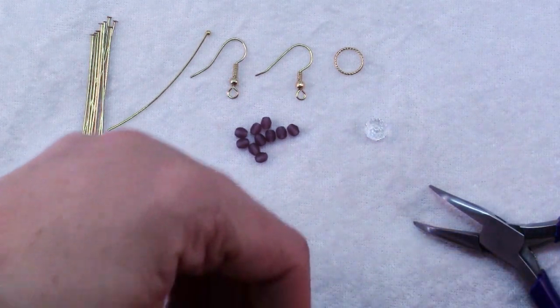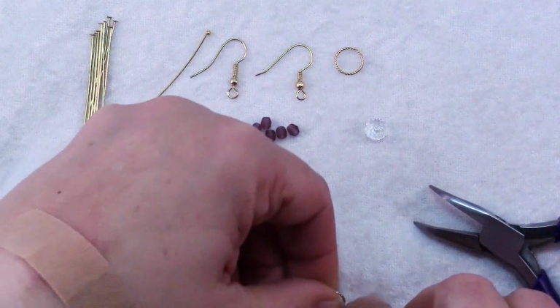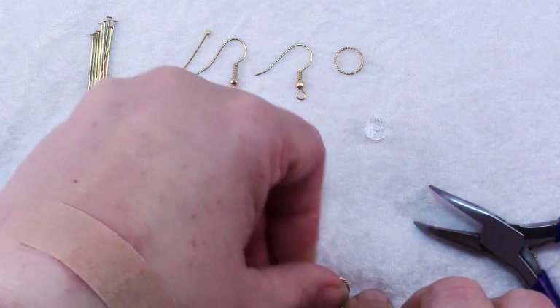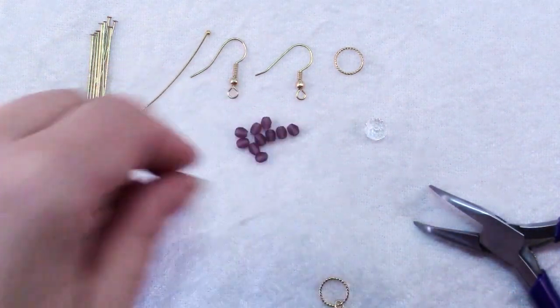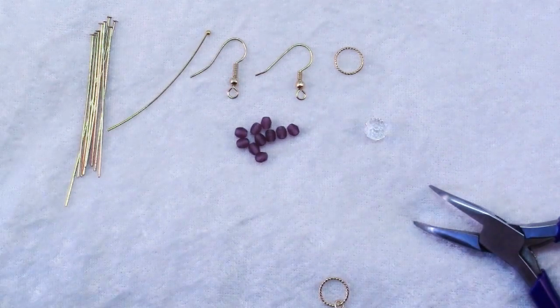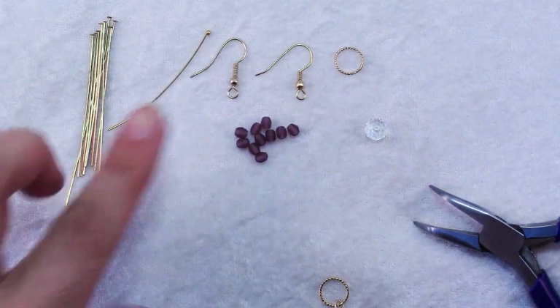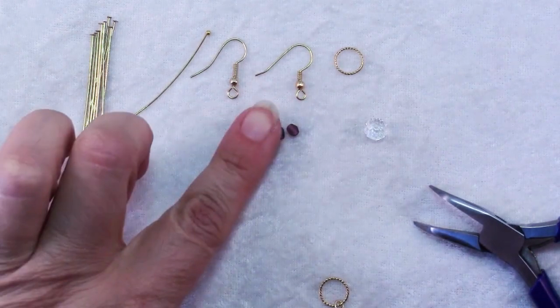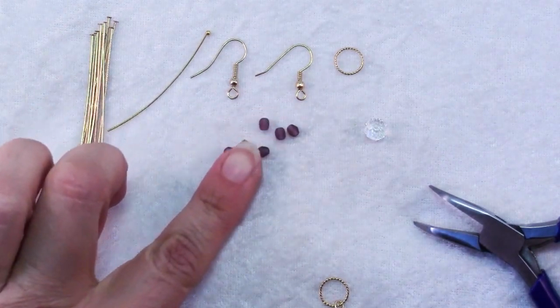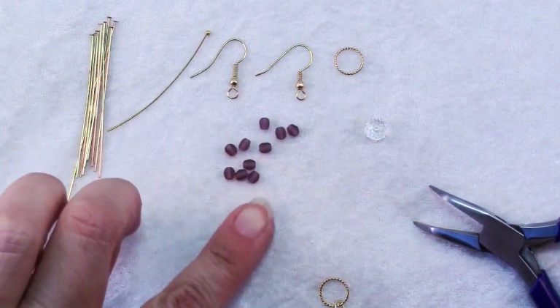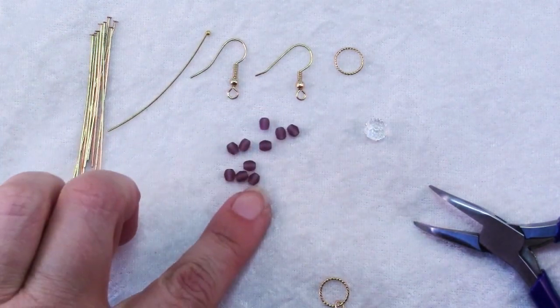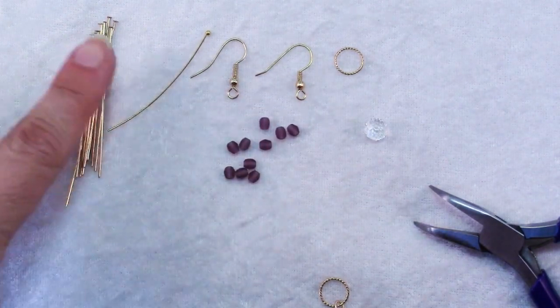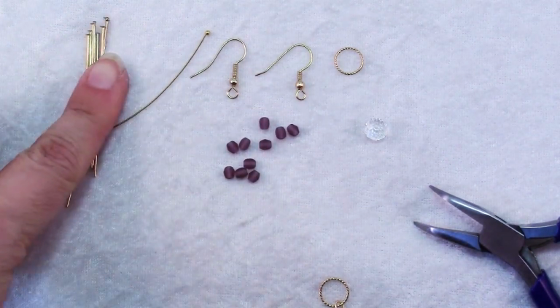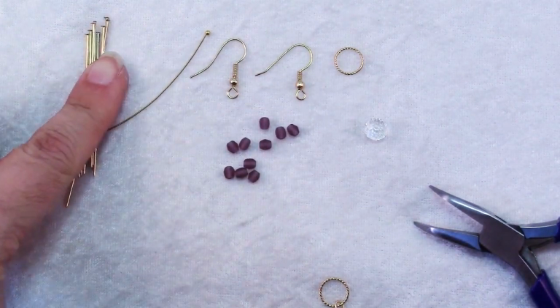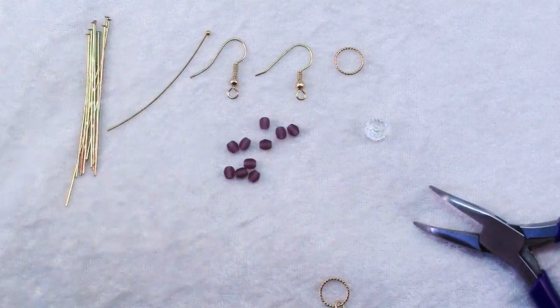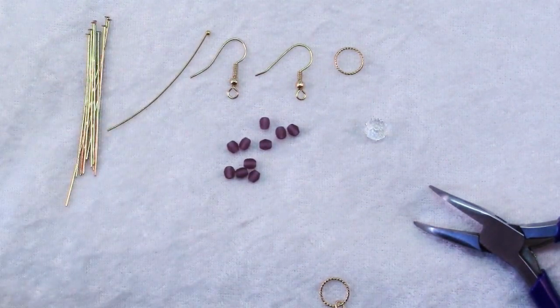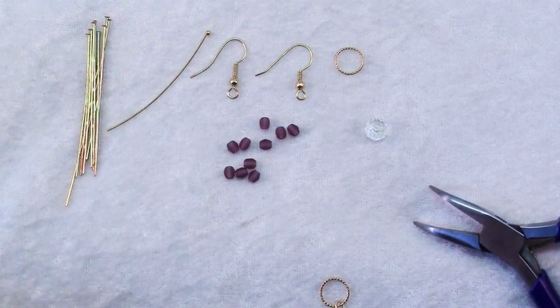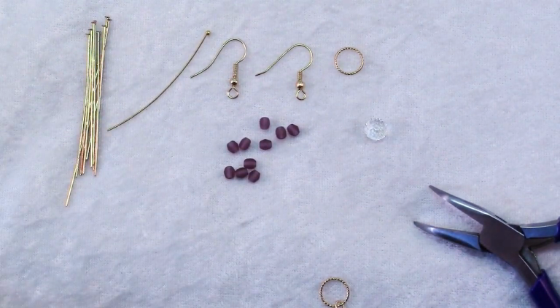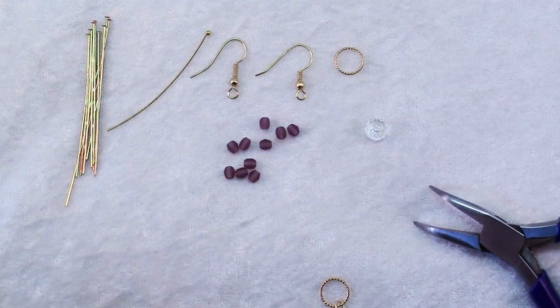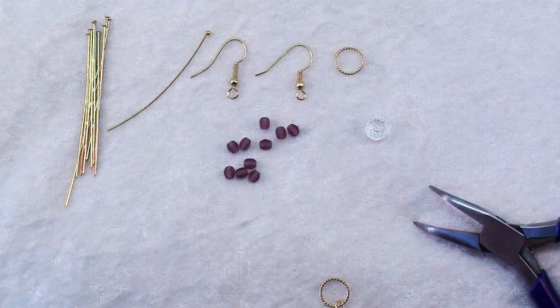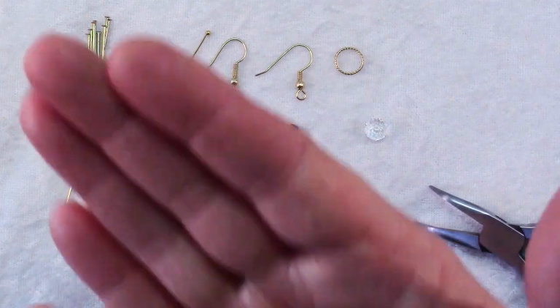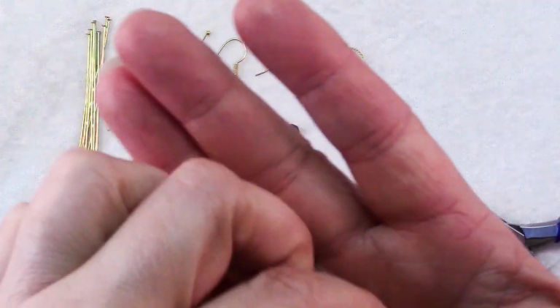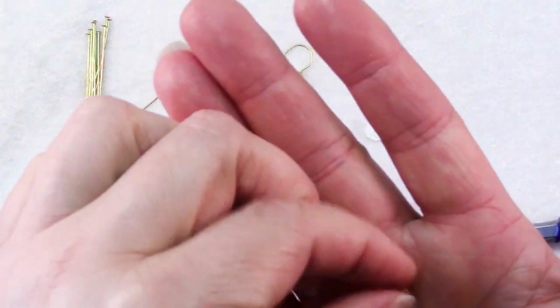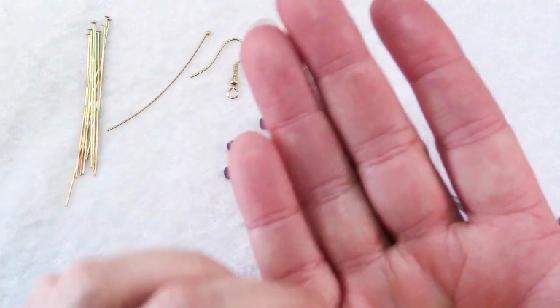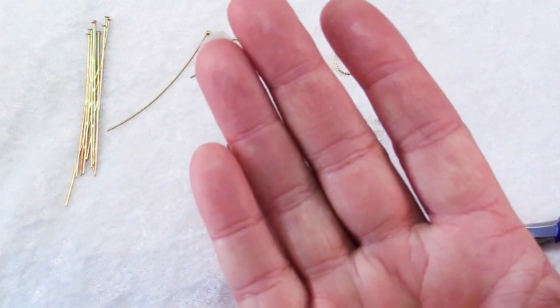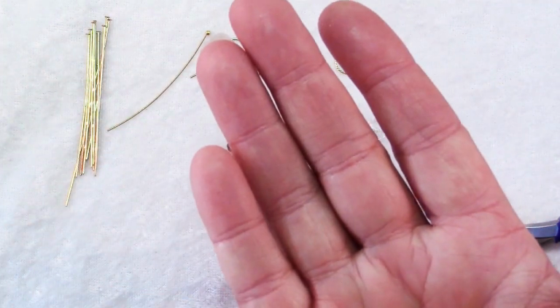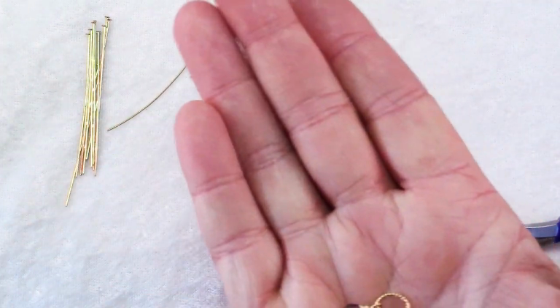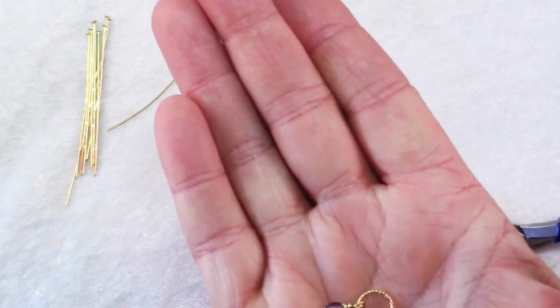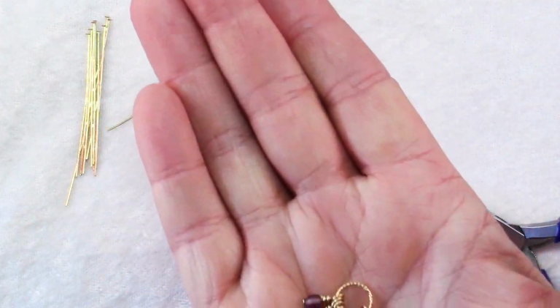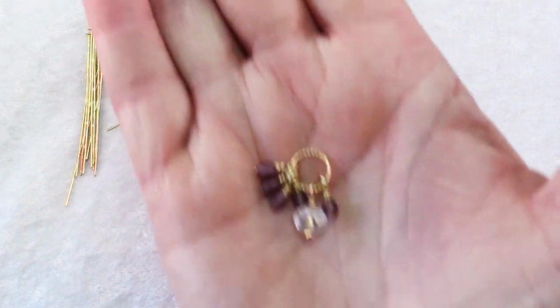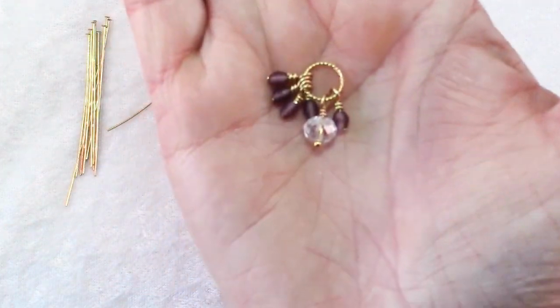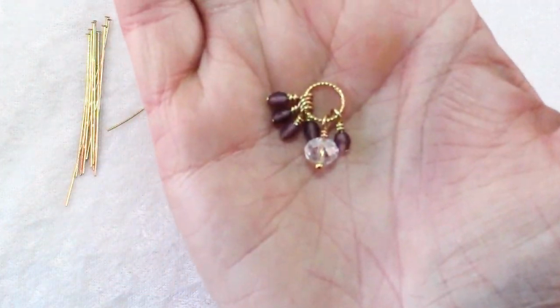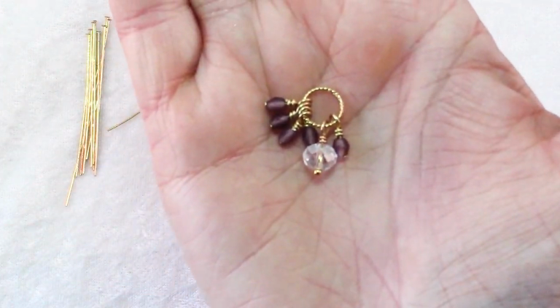Repeat putting the accent beads on the plain head pins and wire wrap five accent beads on each of the rings, and it should look like this.